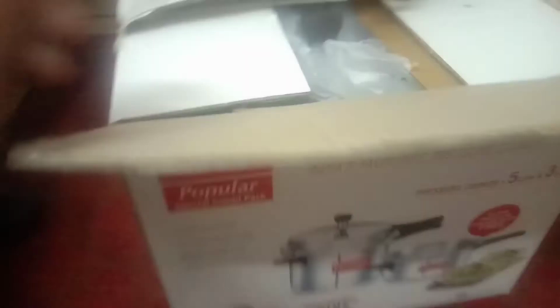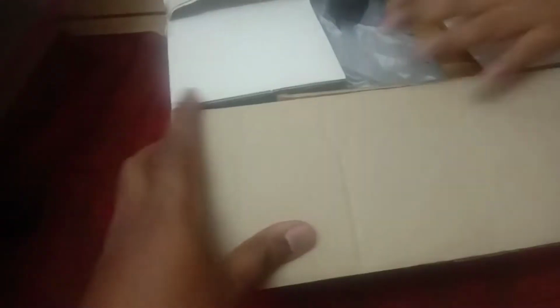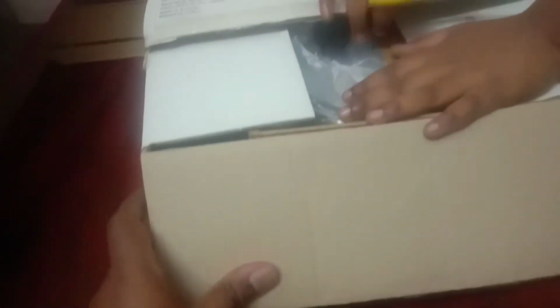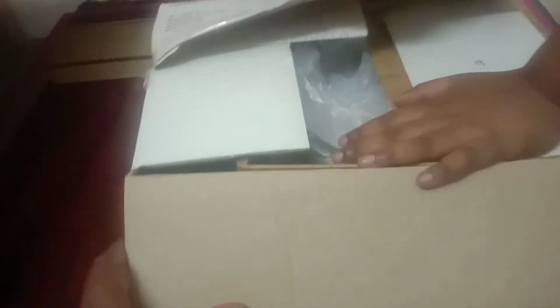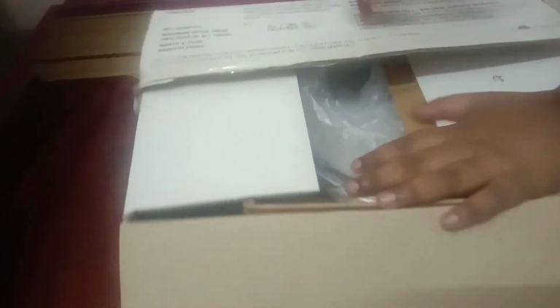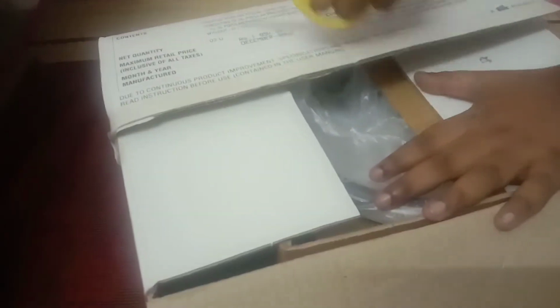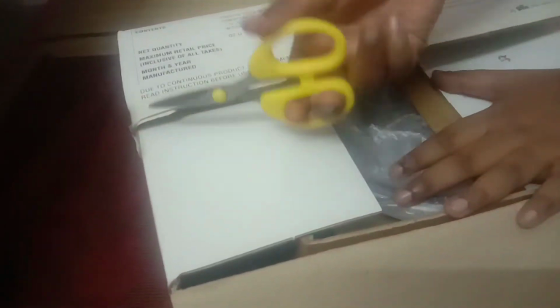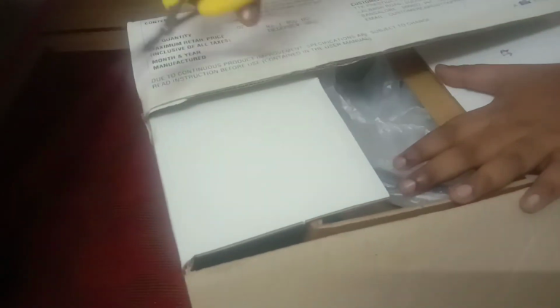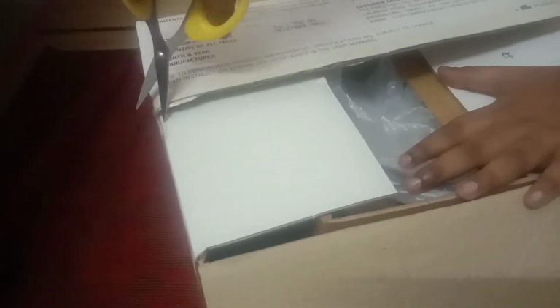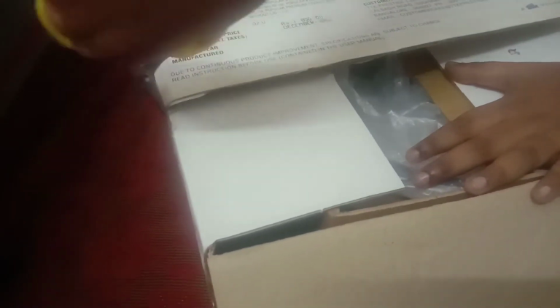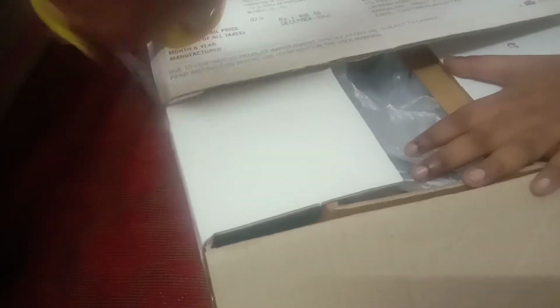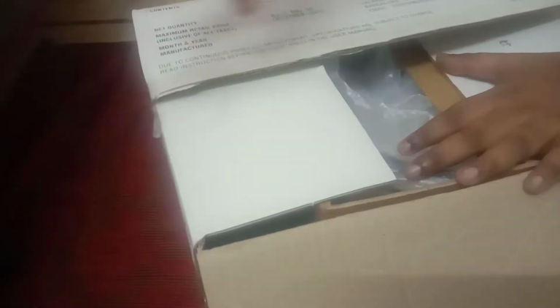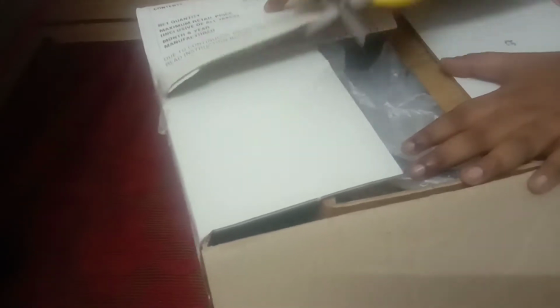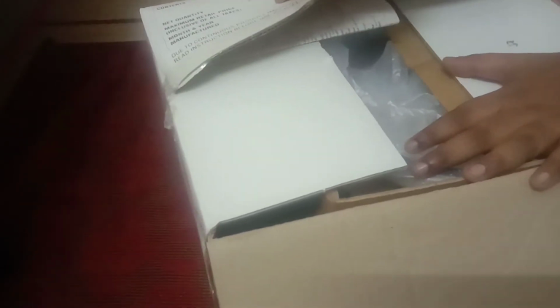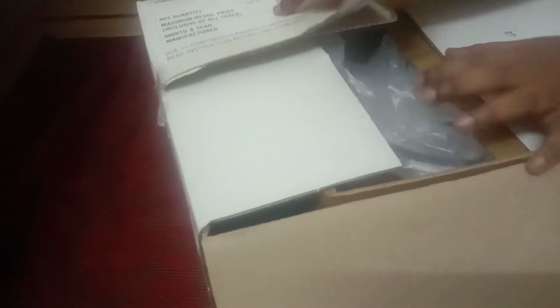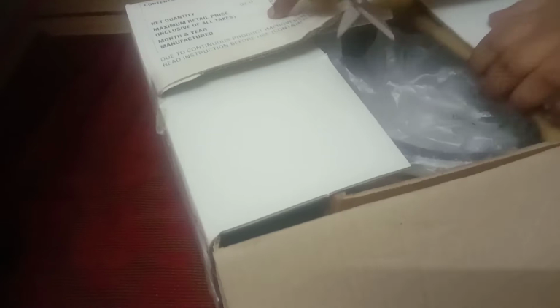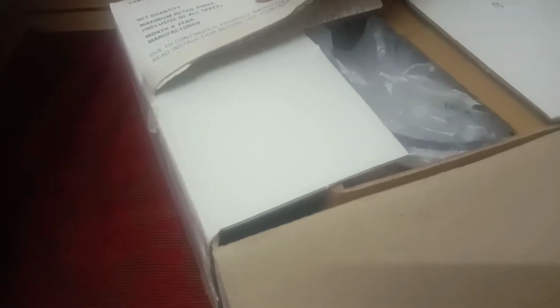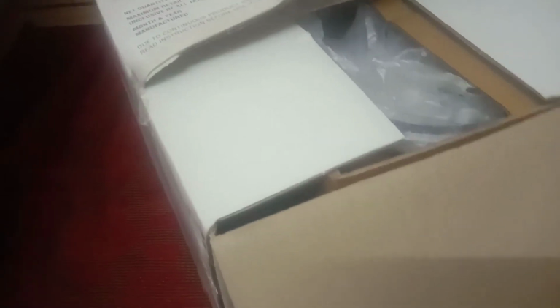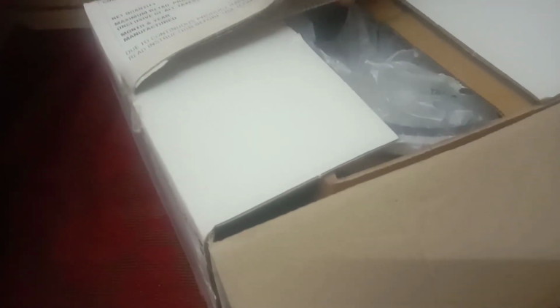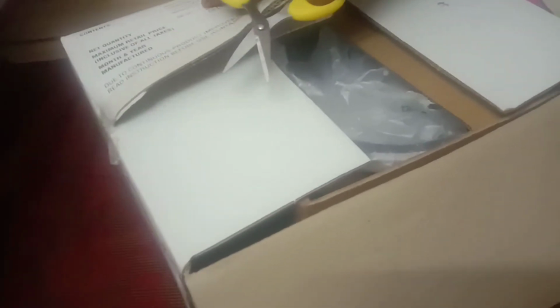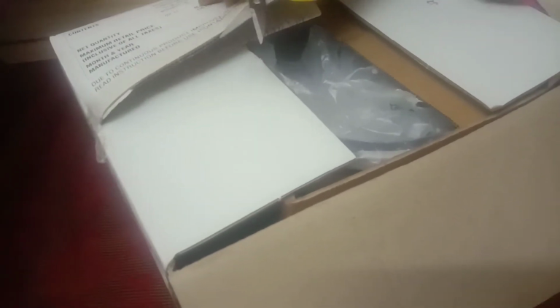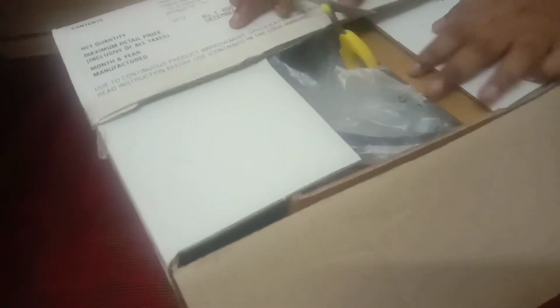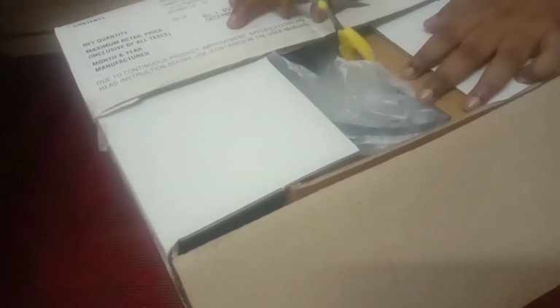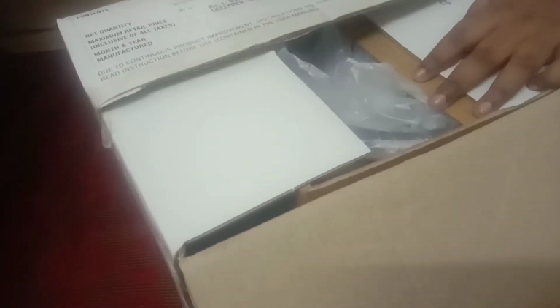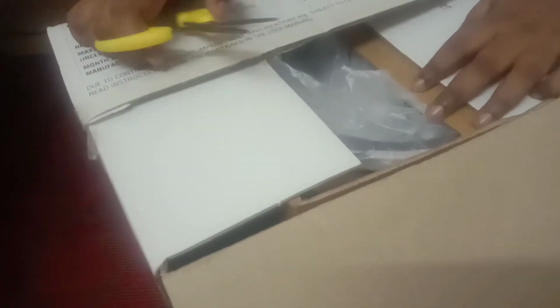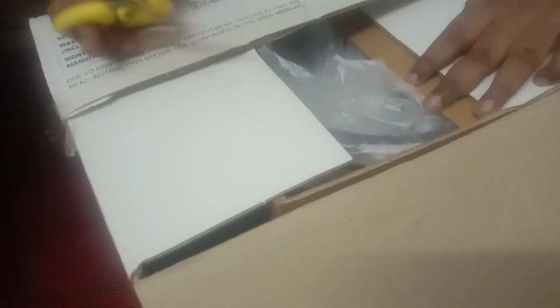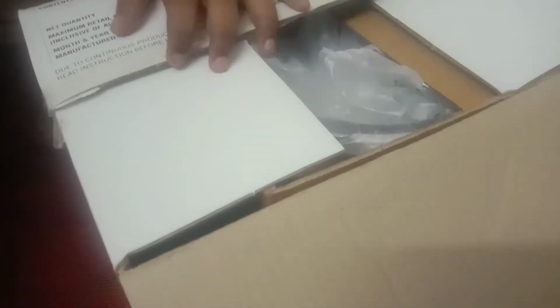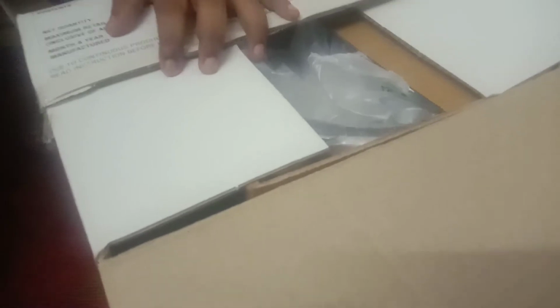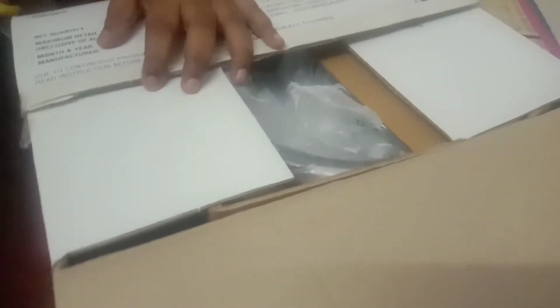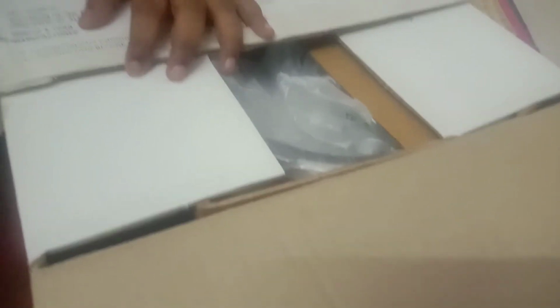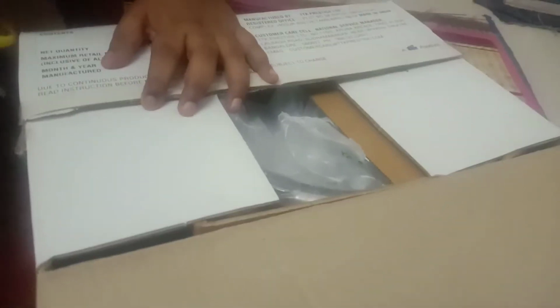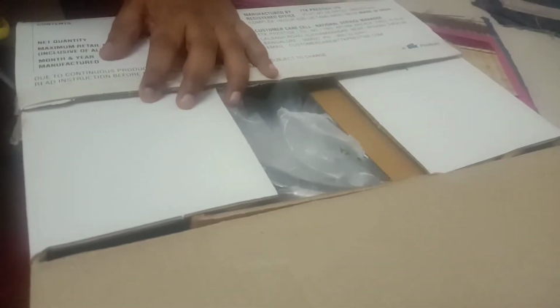There is a fry pan and a lid that we use. We are going to unbox it. Joshua is going to unbox it. So we will unbox it.